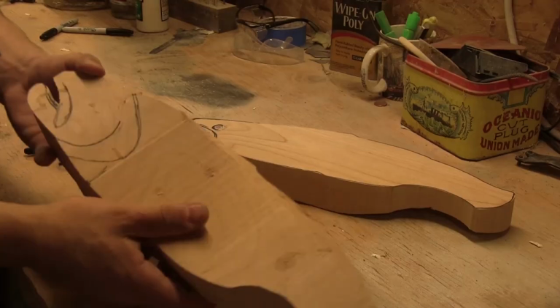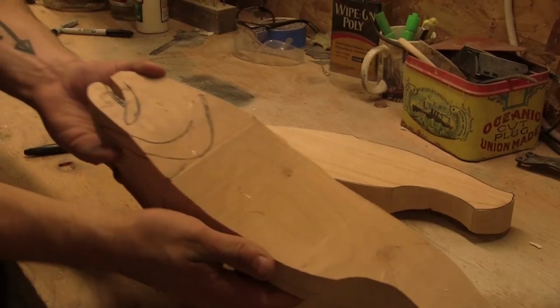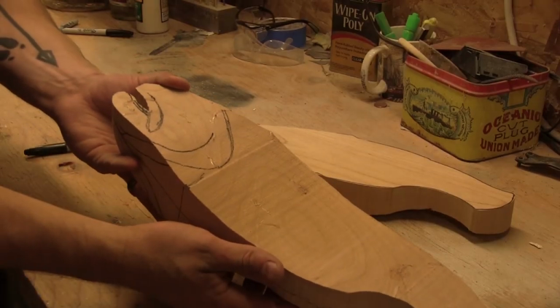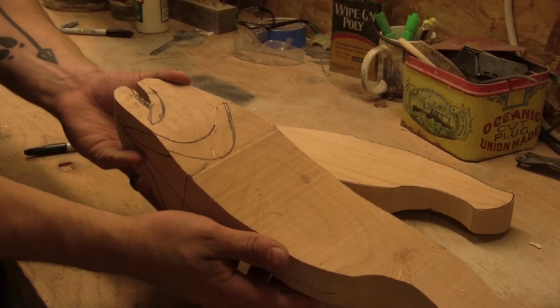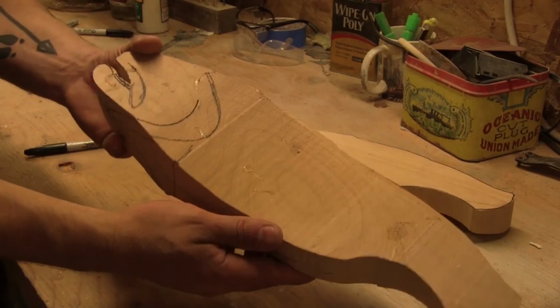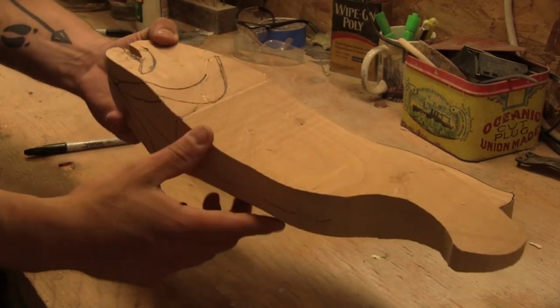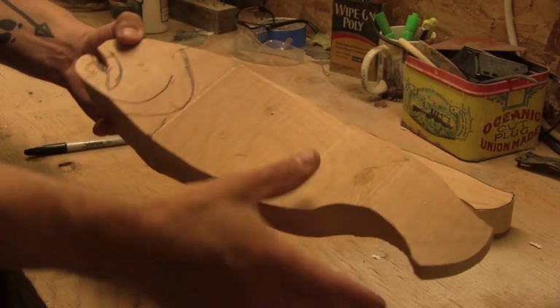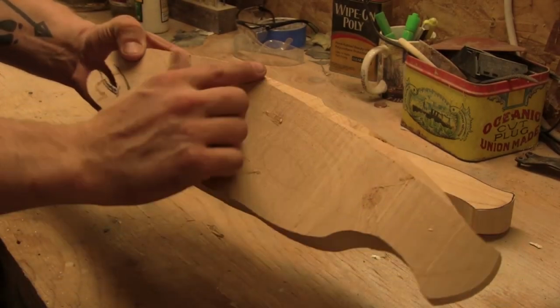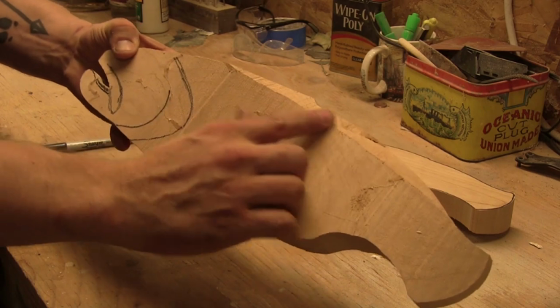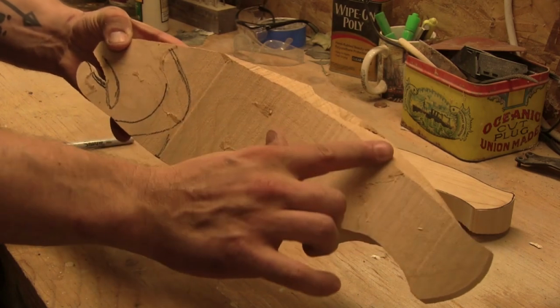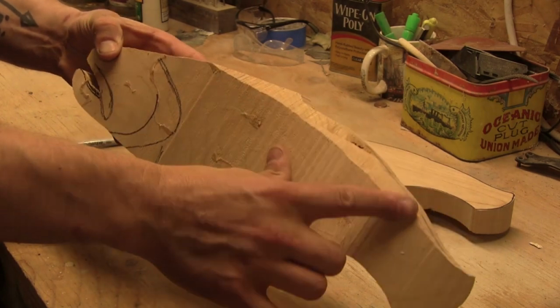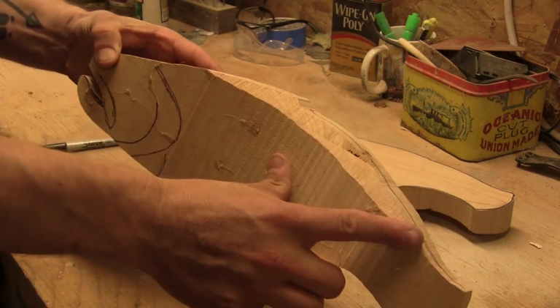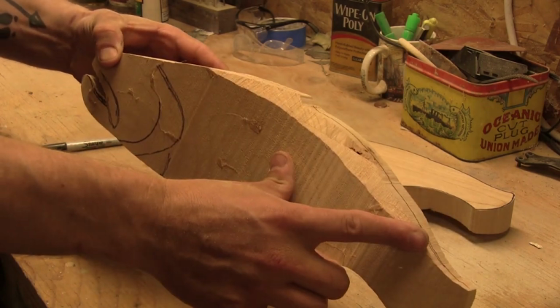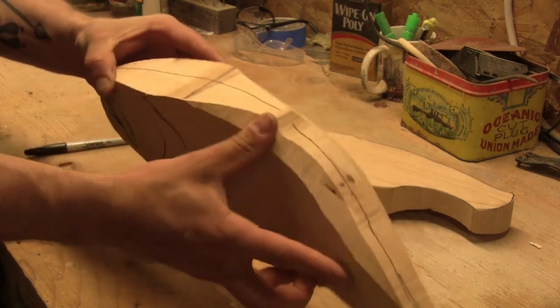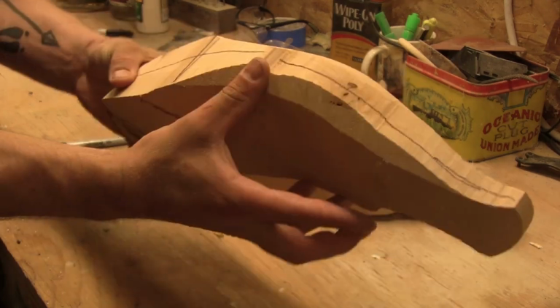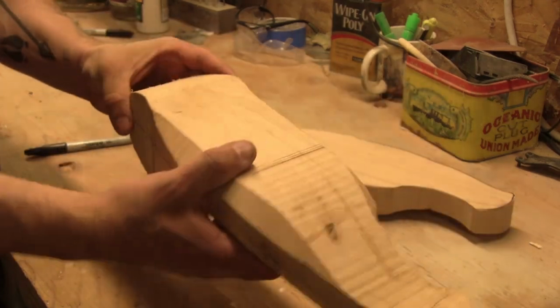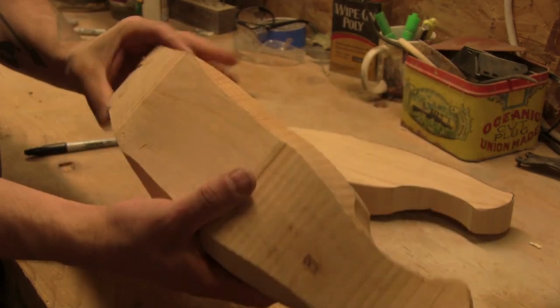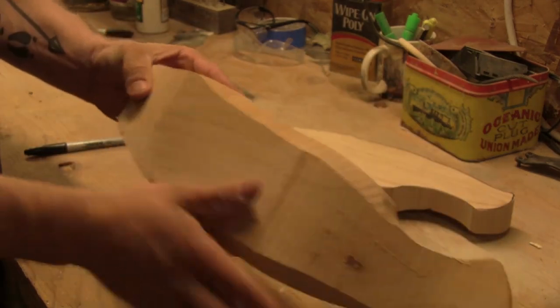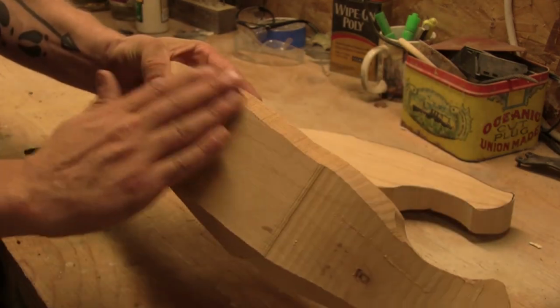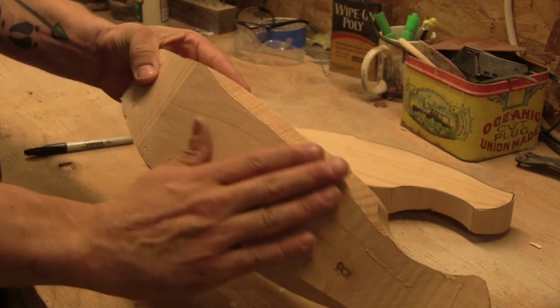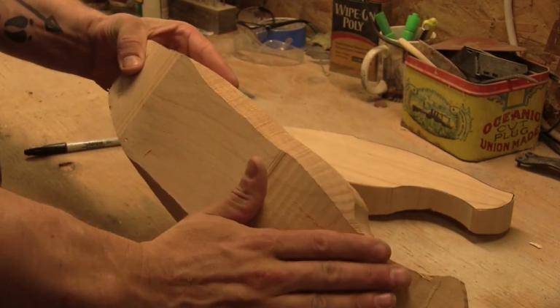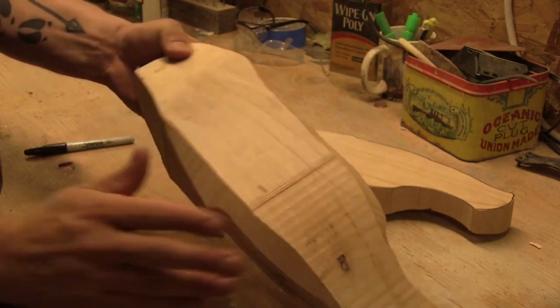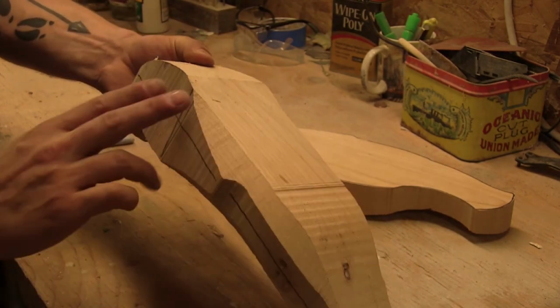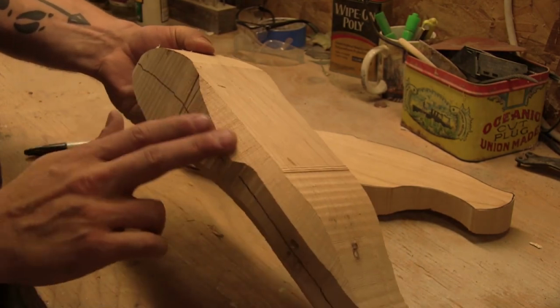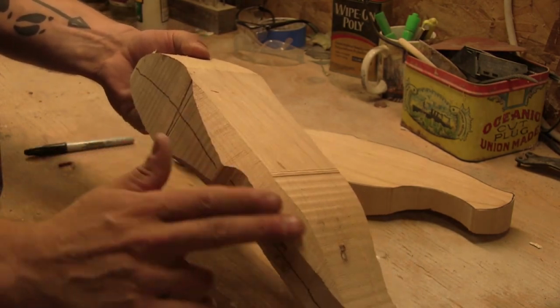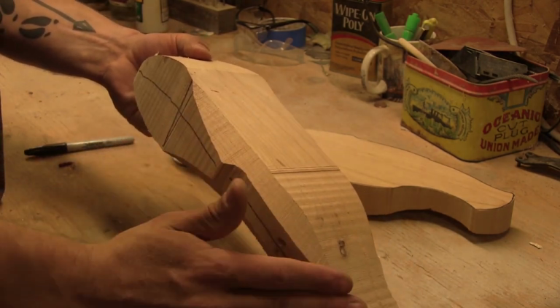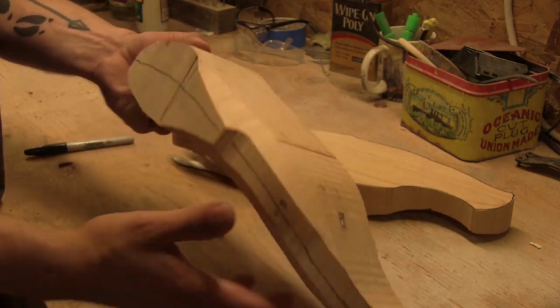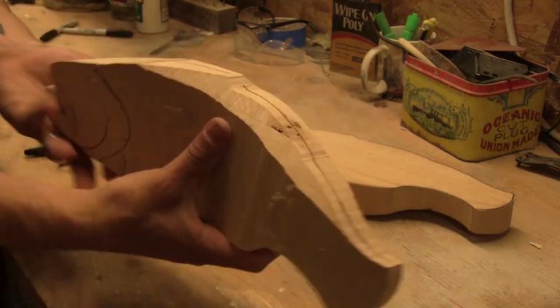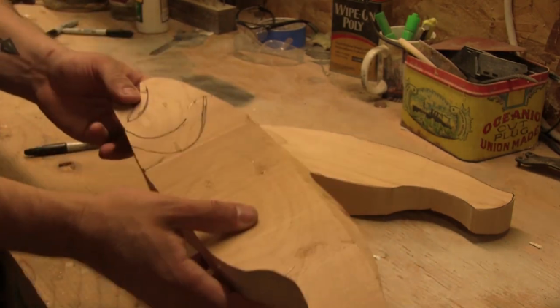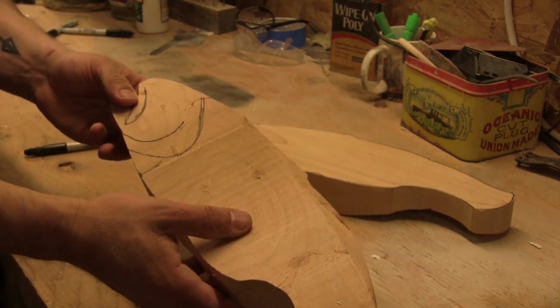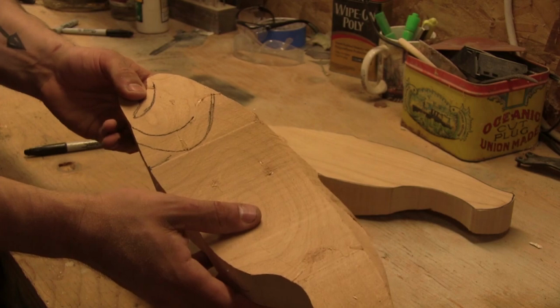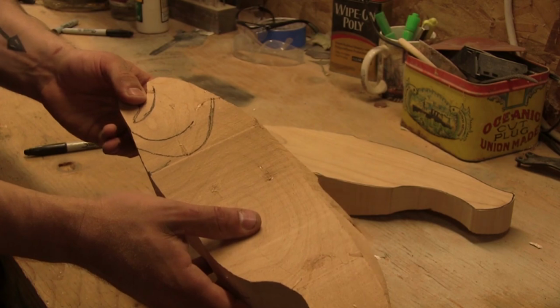So here we are — we have a fish. This side is not beveled but you can see I have a nice 45-degree bevel. Down here there's a bevel as well, and that just saves you some carve time. So now it's time for details.